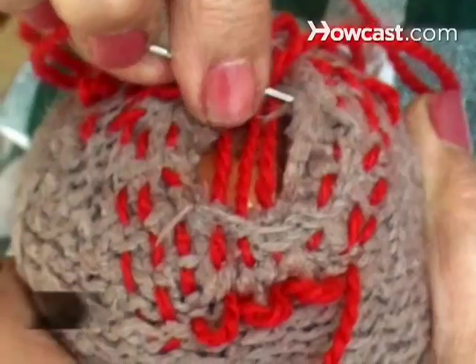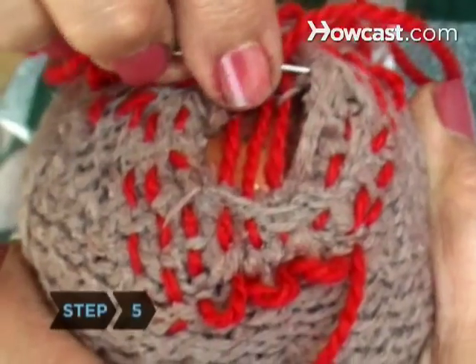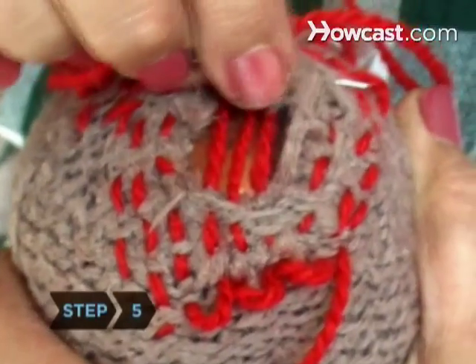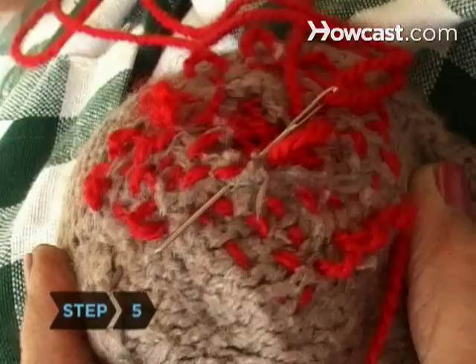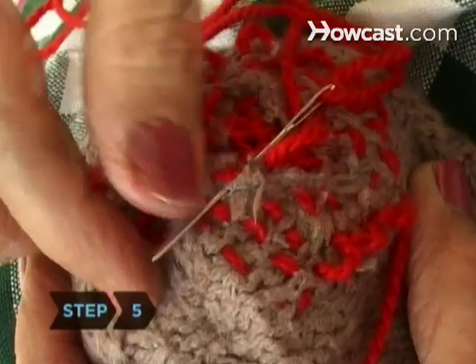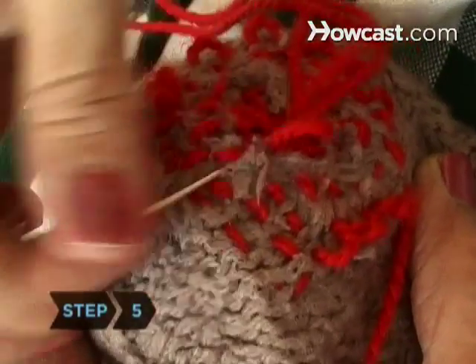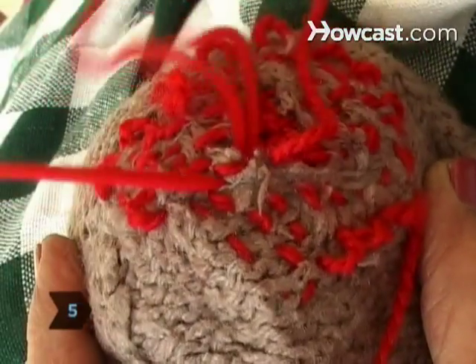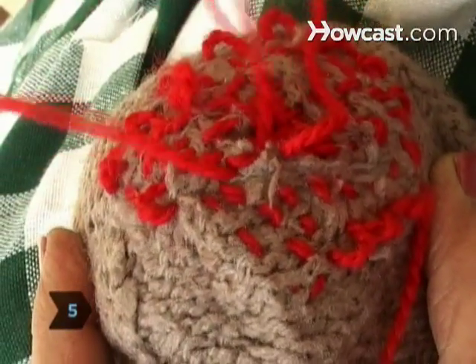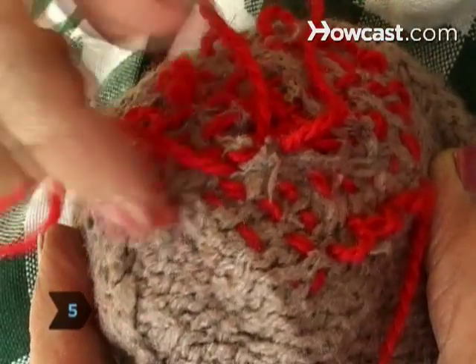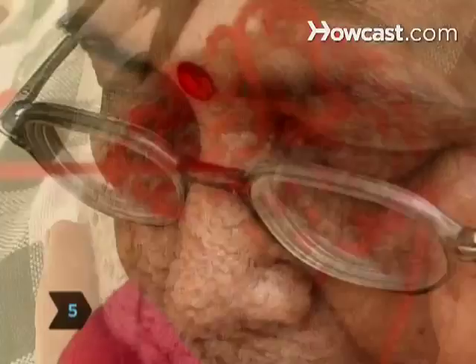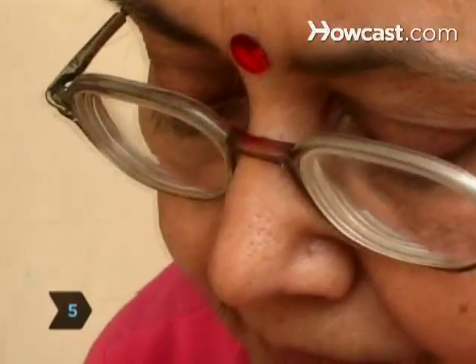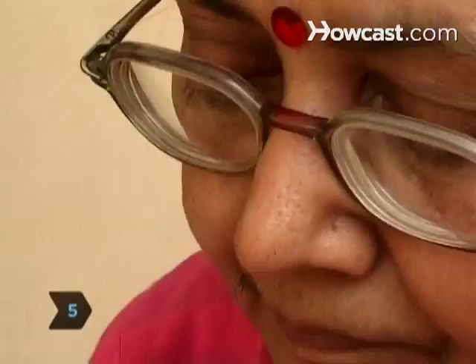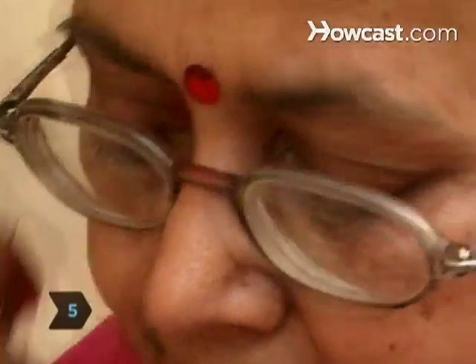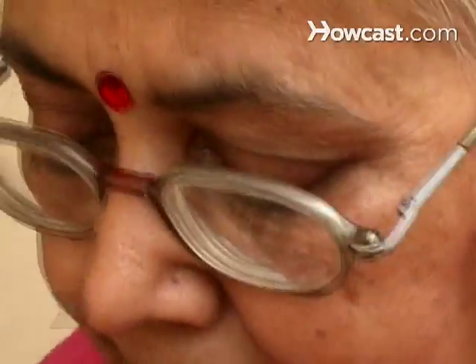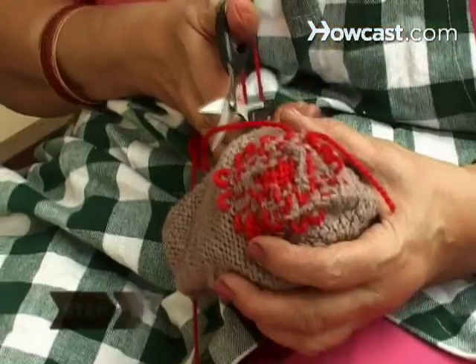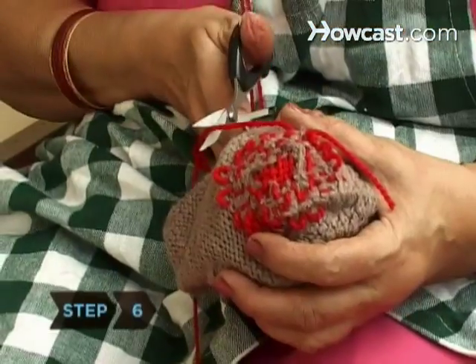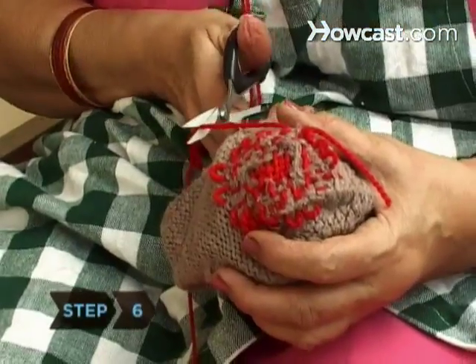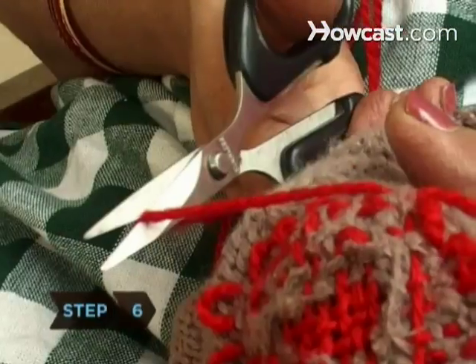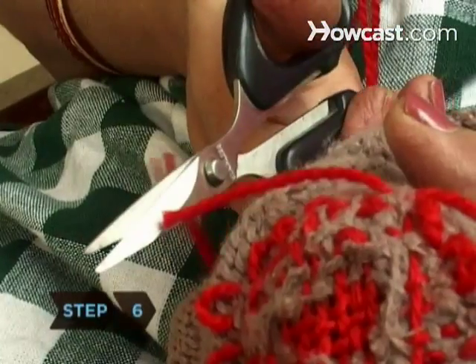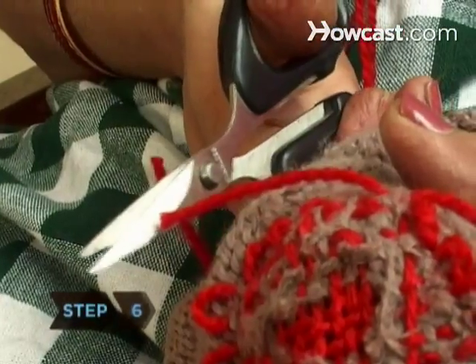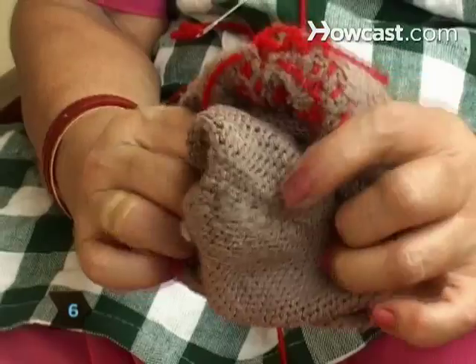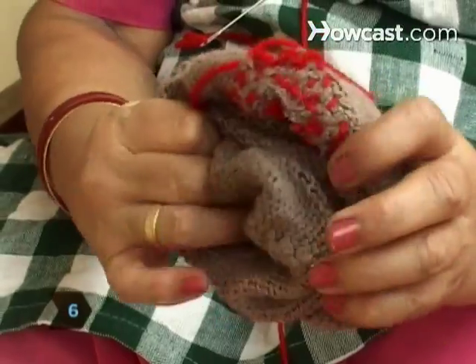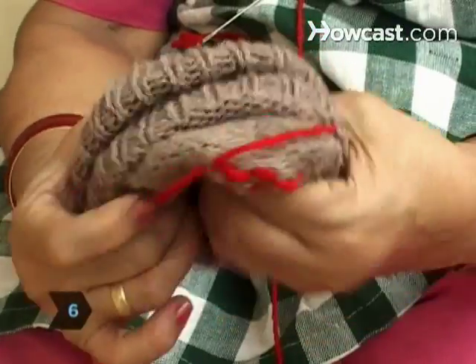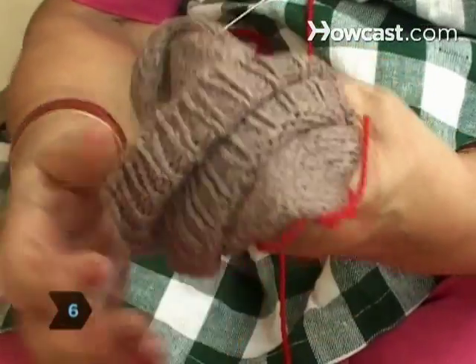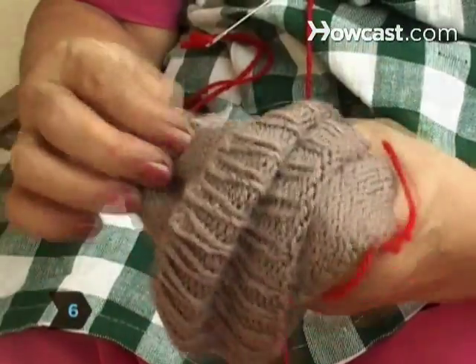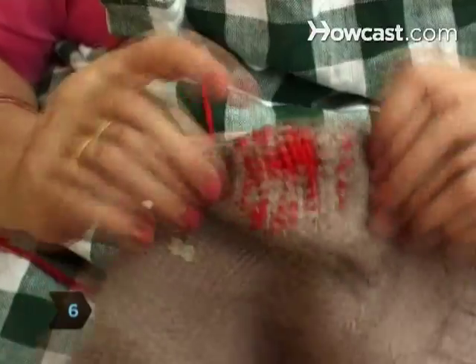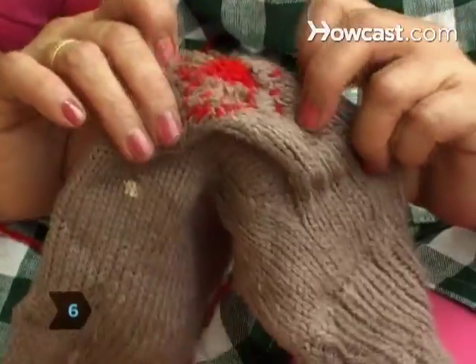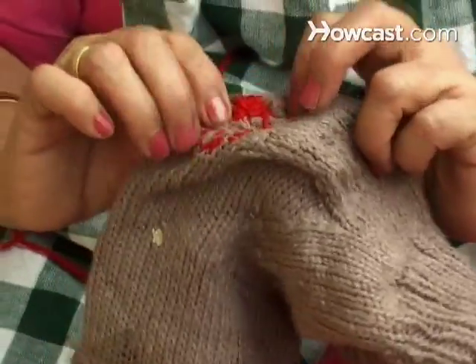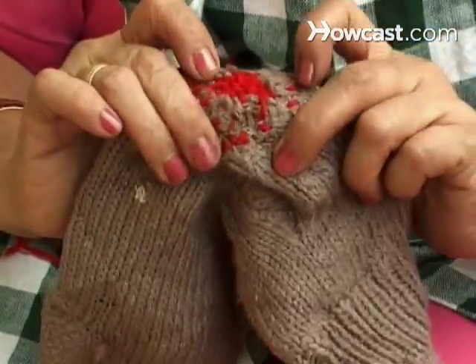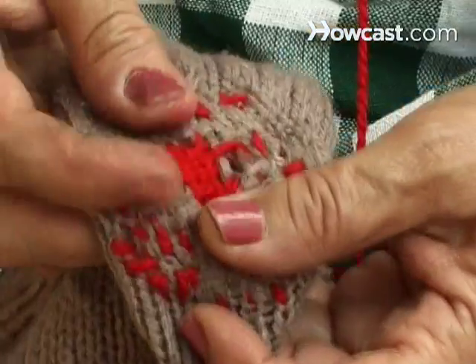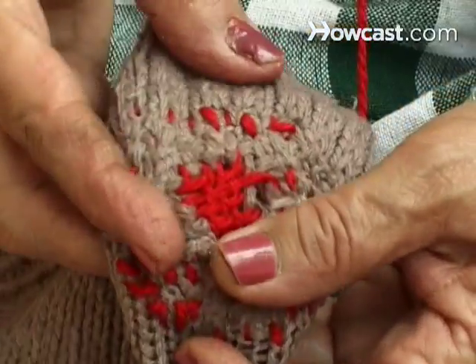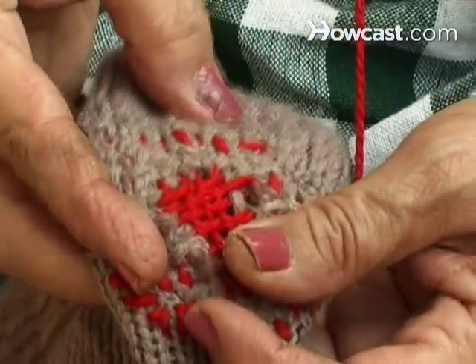Step 5. Continue weaving over the hole until you've covered it. Step 6. Cut the extra yarn, turn your sock right-side out, and congratulate yourself for saving another sock's life.